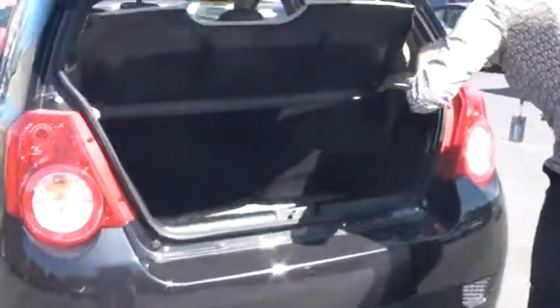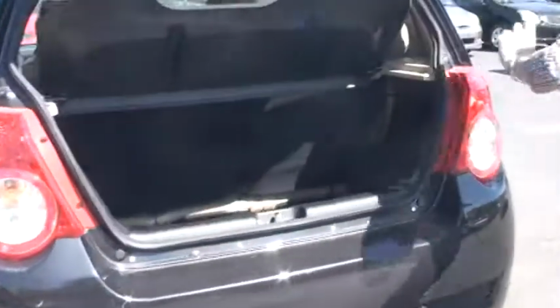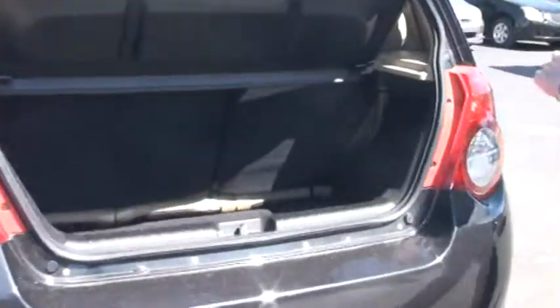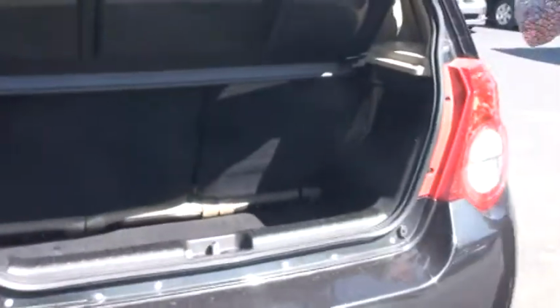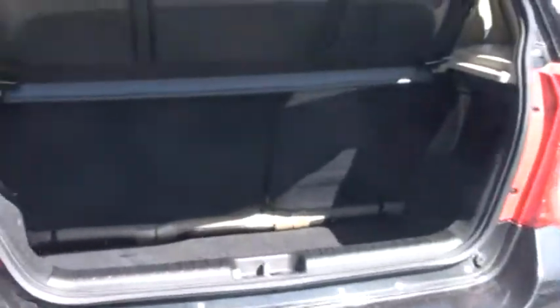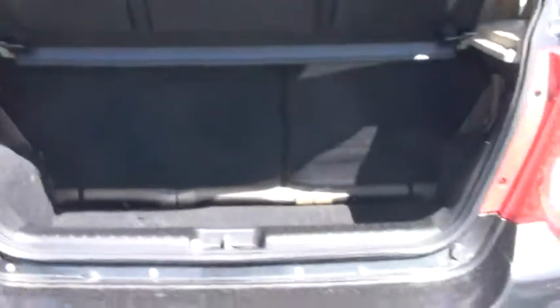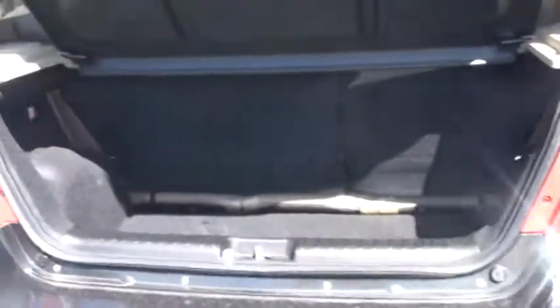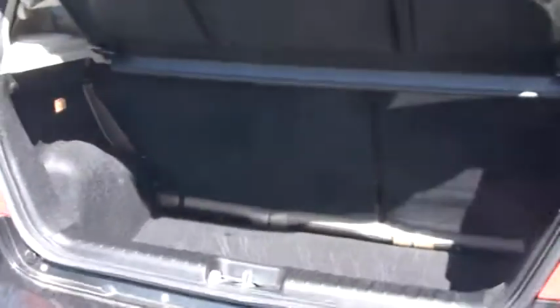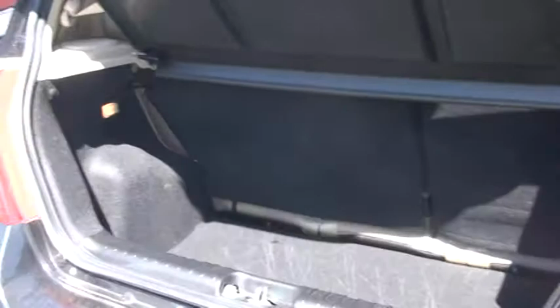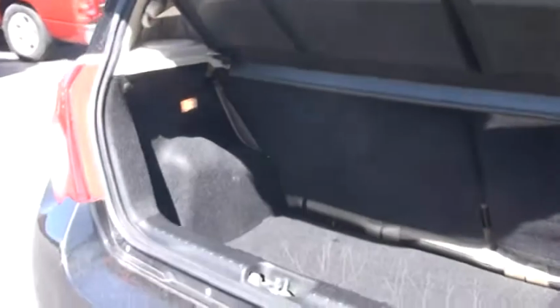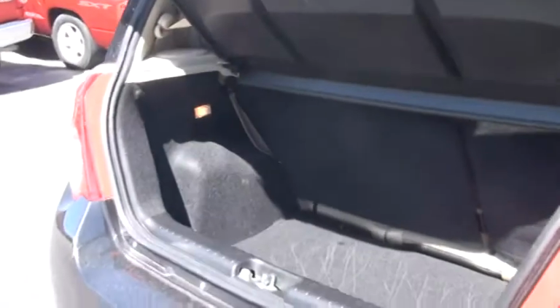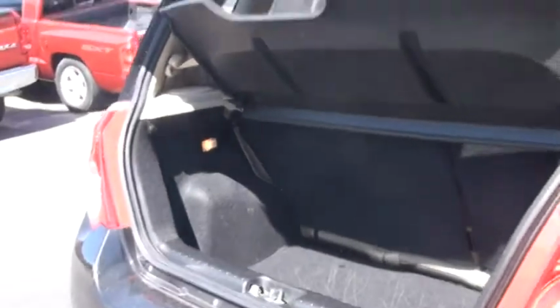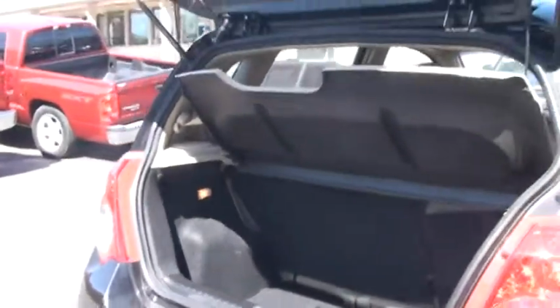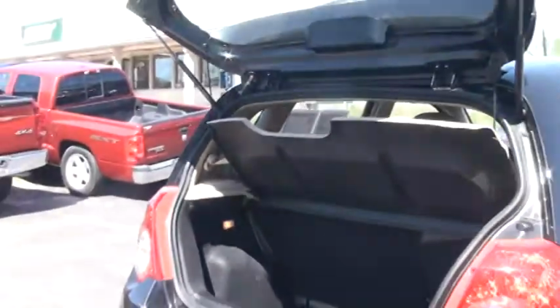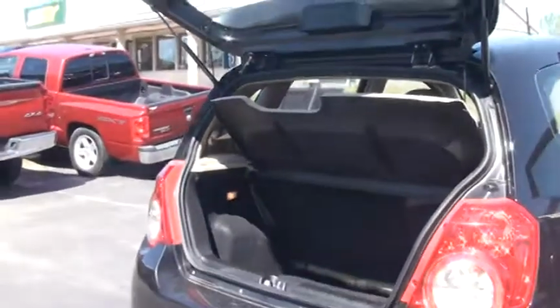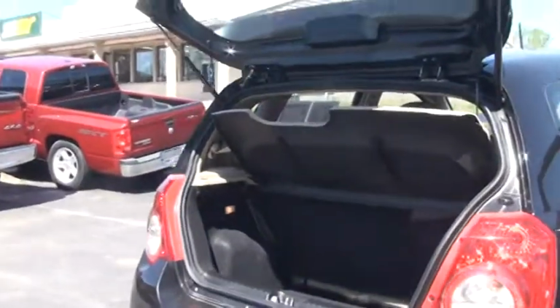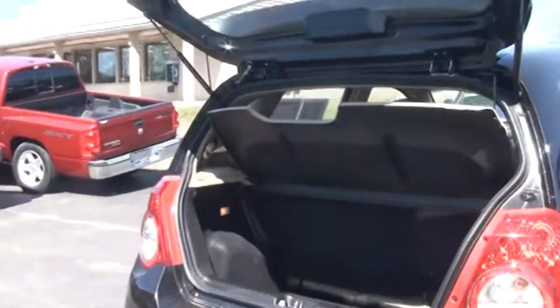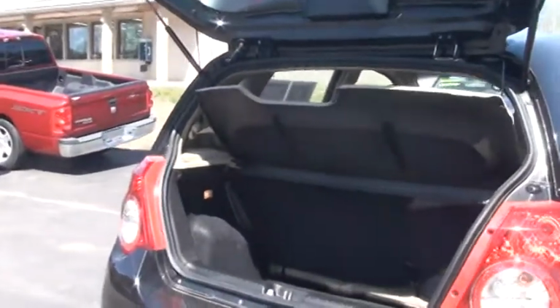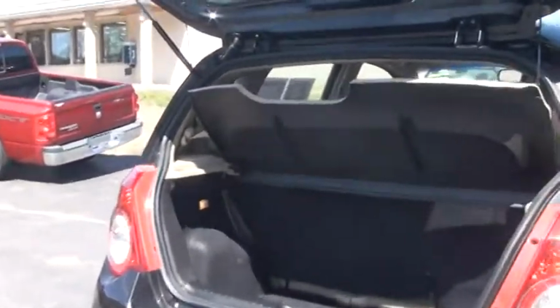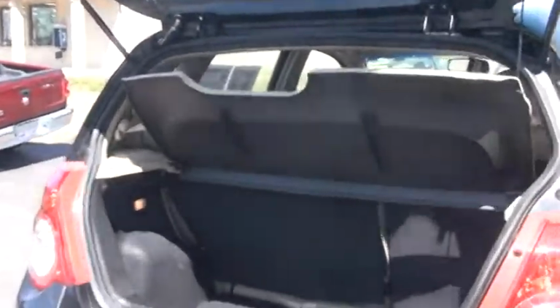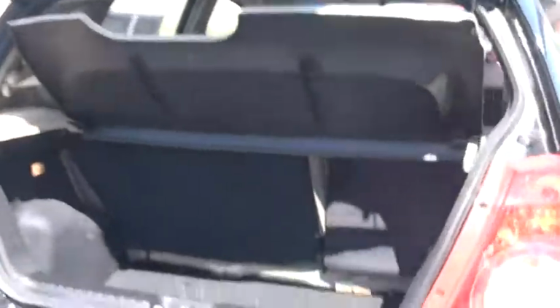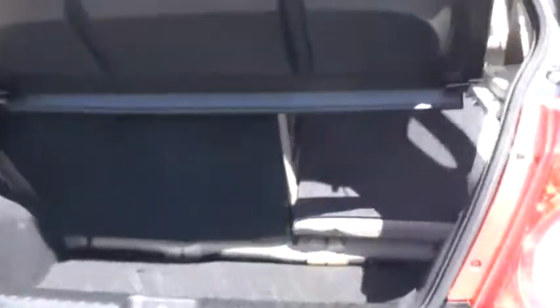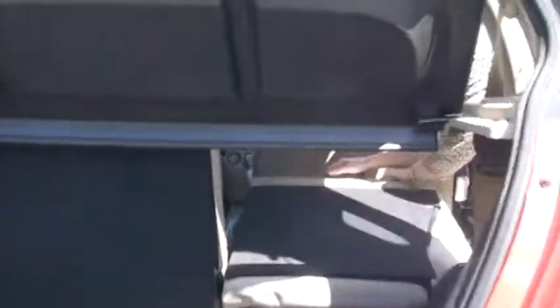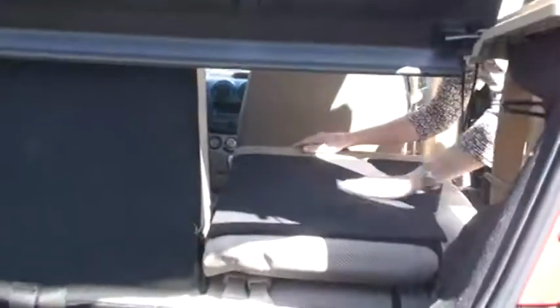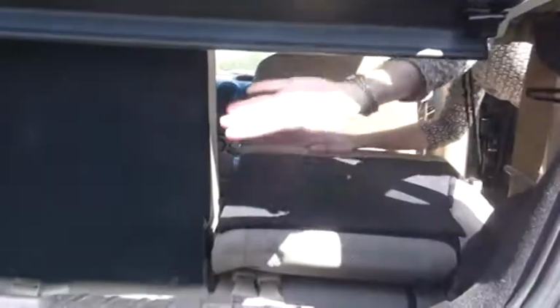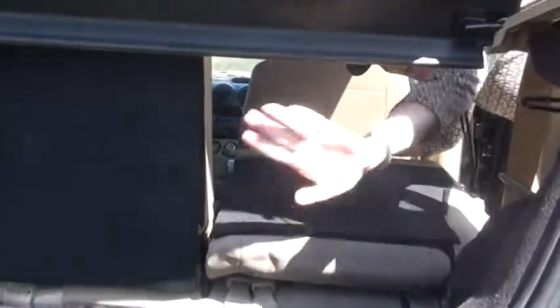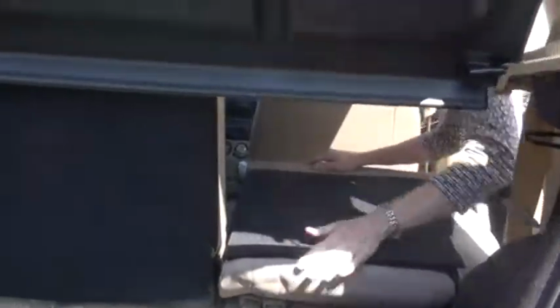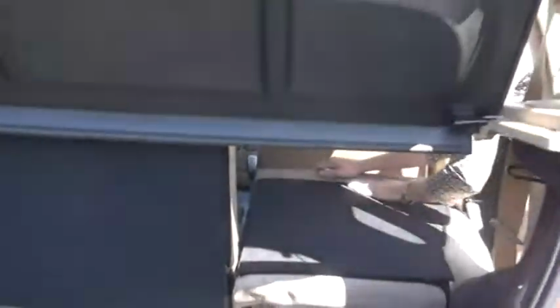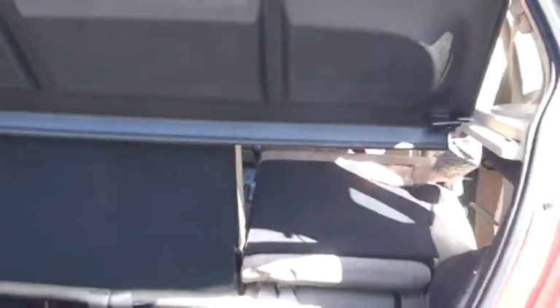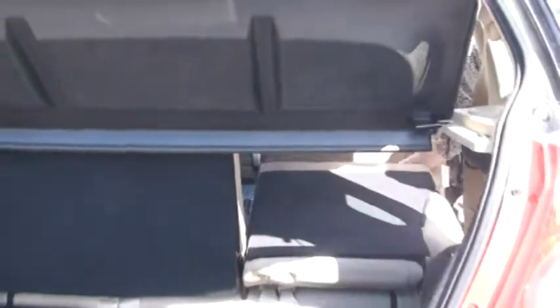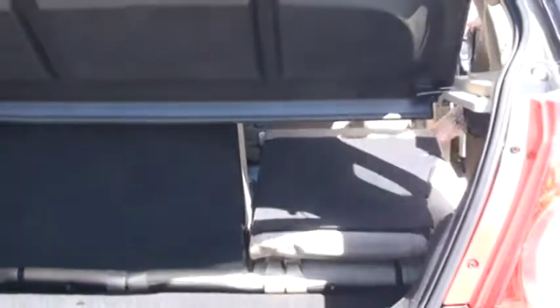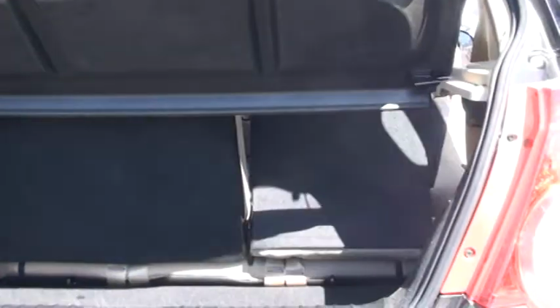If you need more, just come around the side here, pull this little latch on your seat, it comes right down all the way across, and look — plenty of room to put in a longer item.